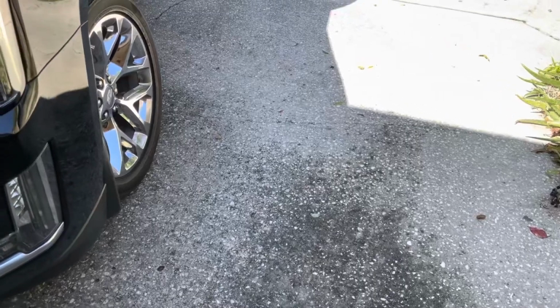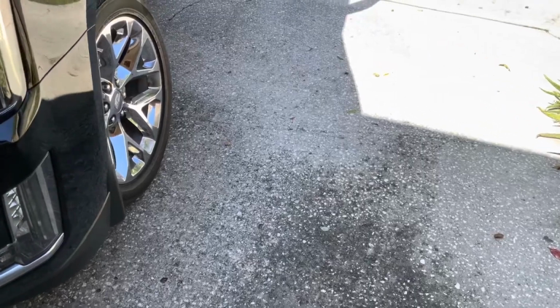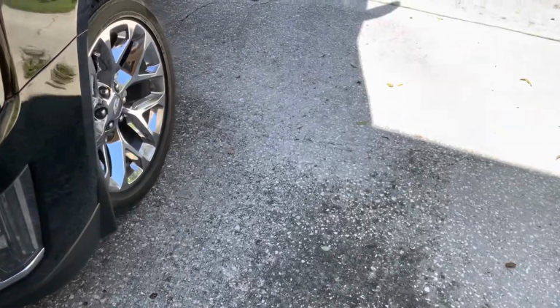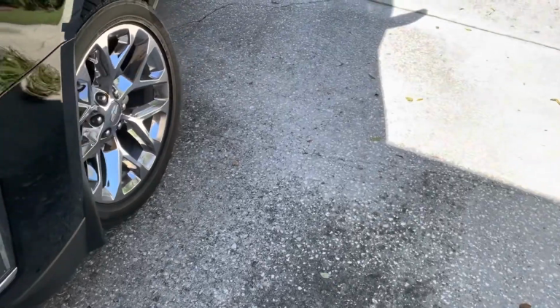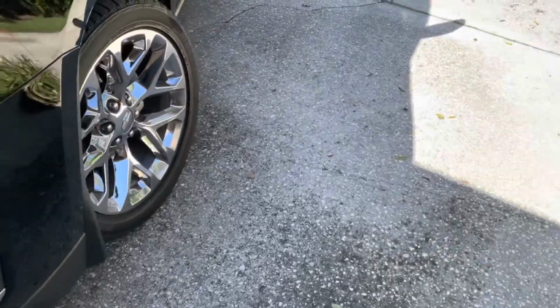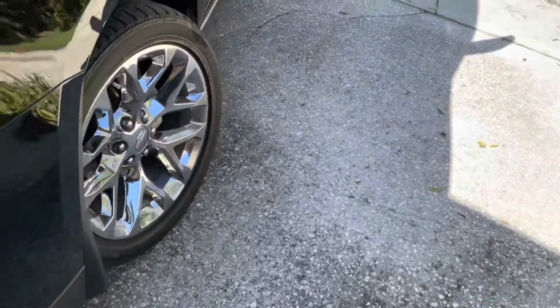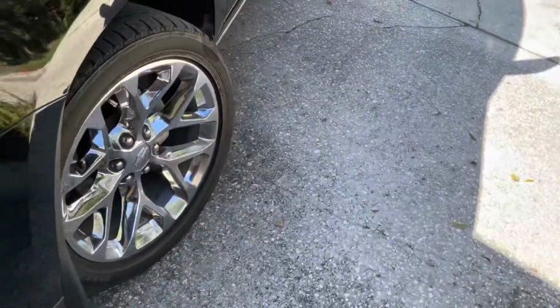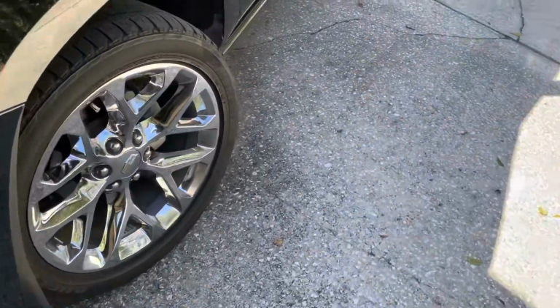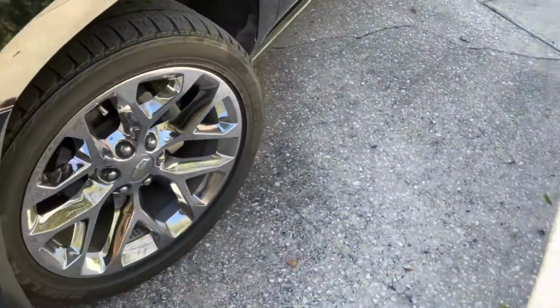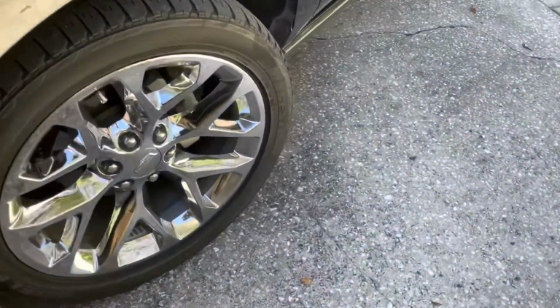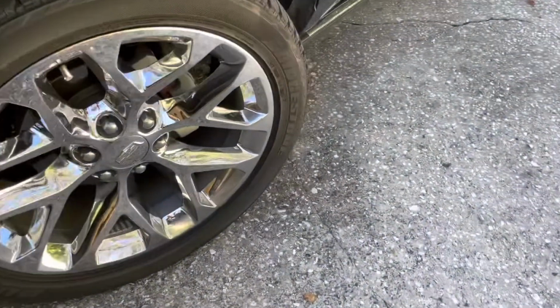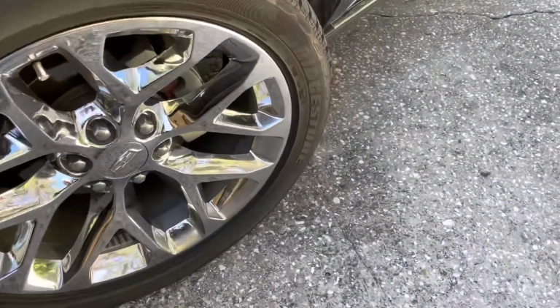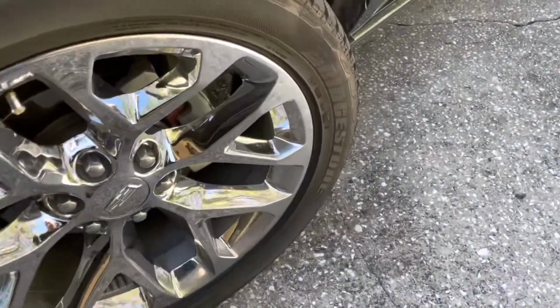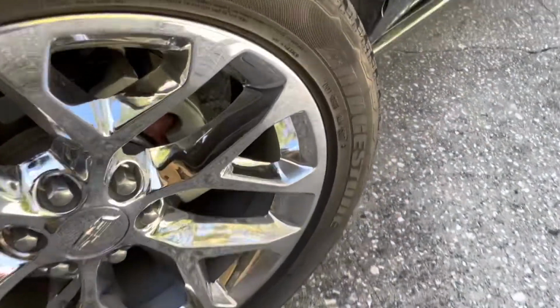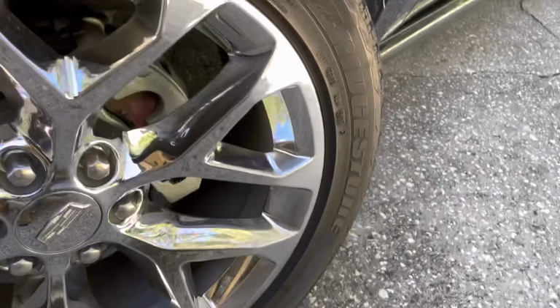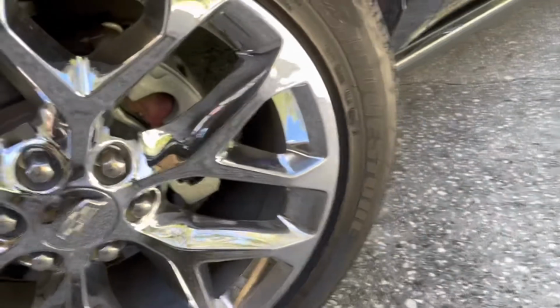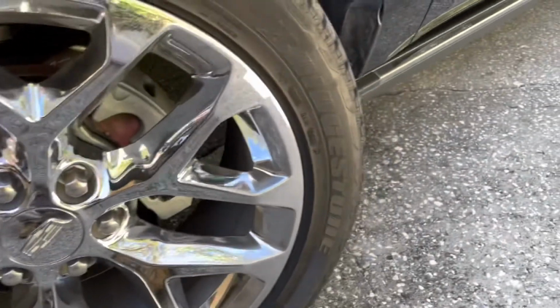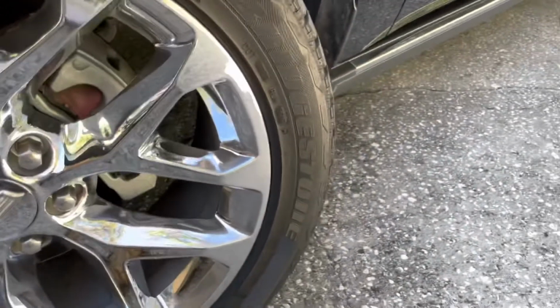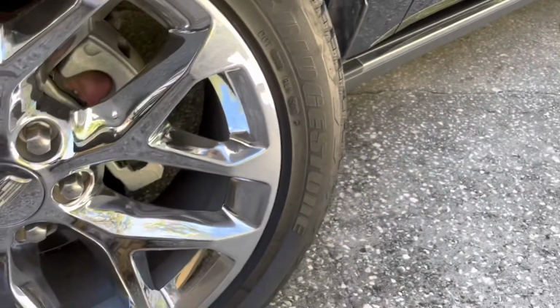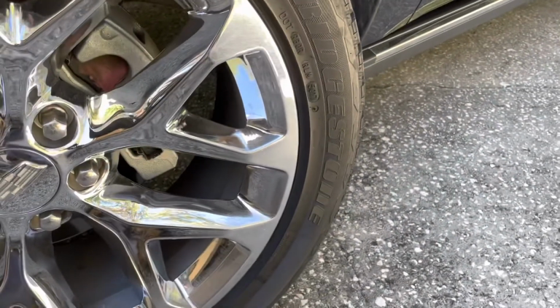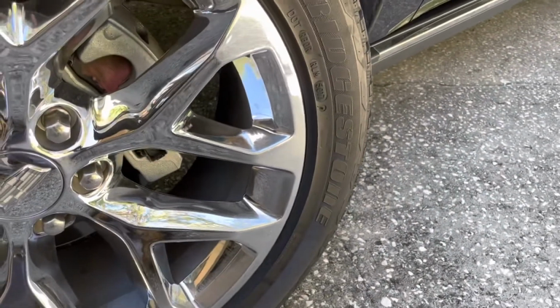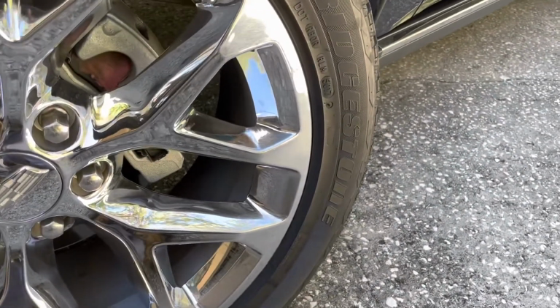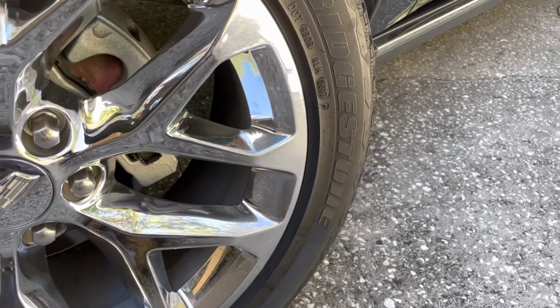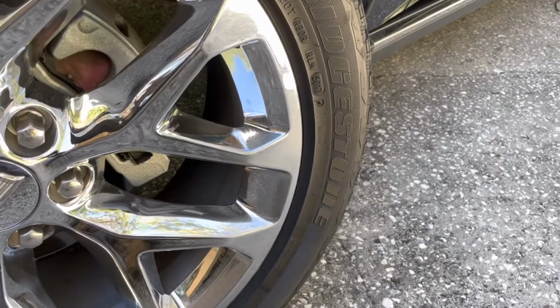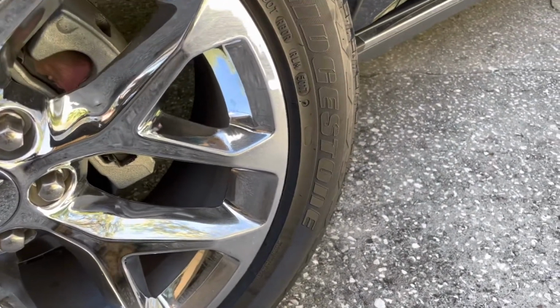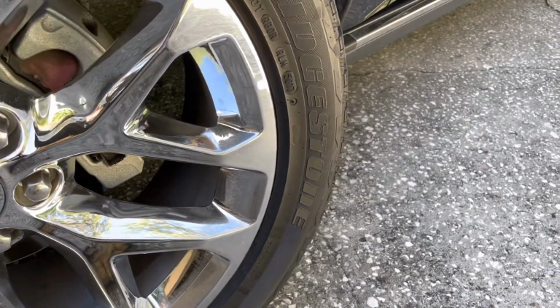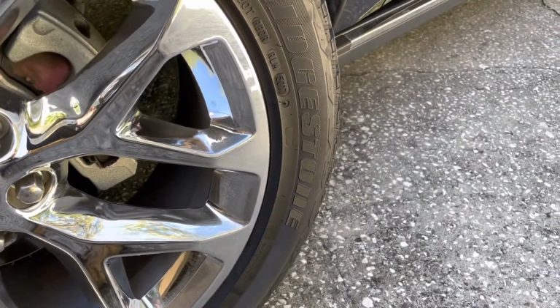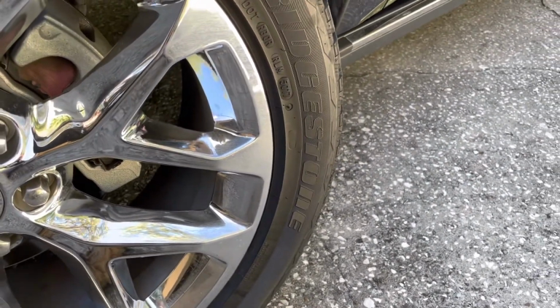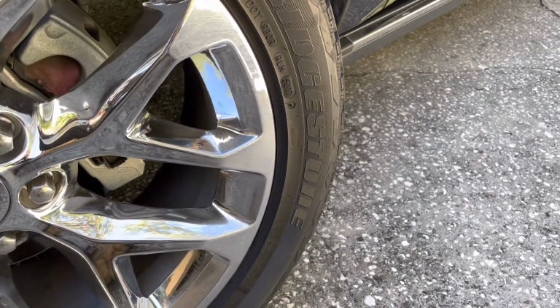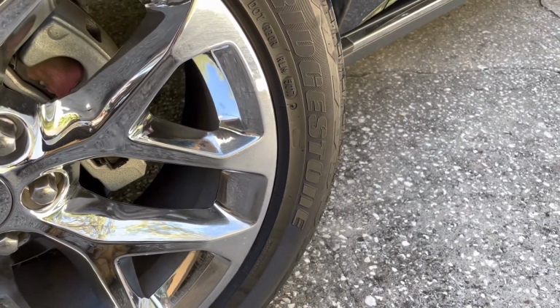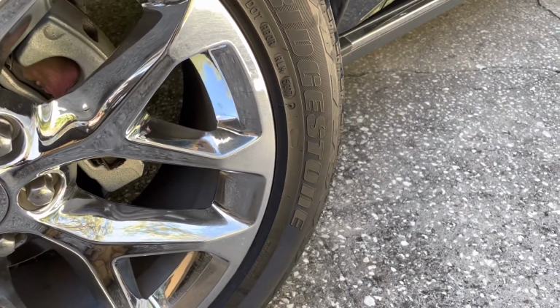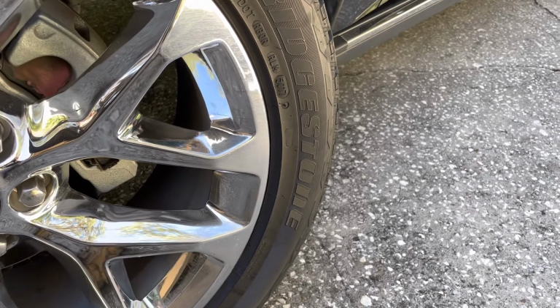Hey everybody, a quick video. I'm just heading out, but I happen to remember a friend of mine — she was complaining about her front tire looking low.